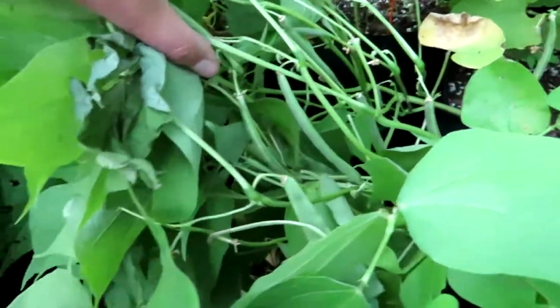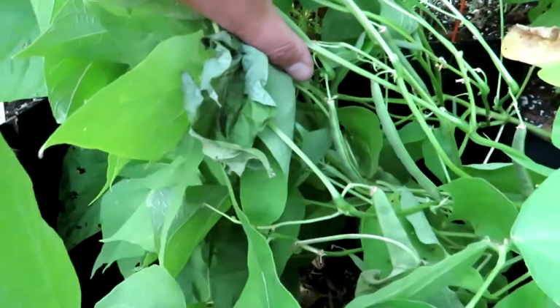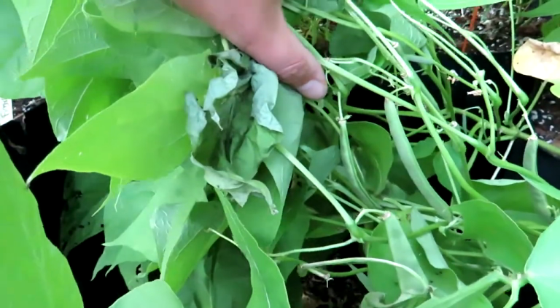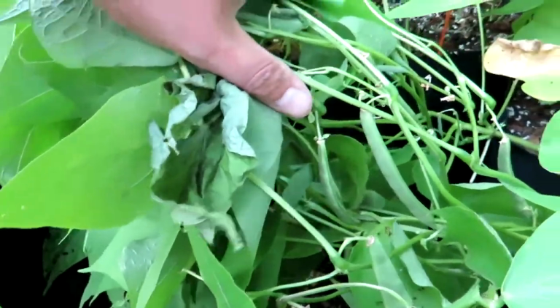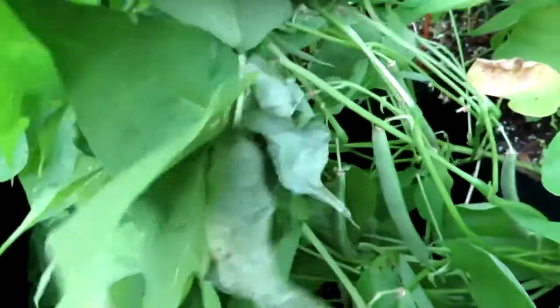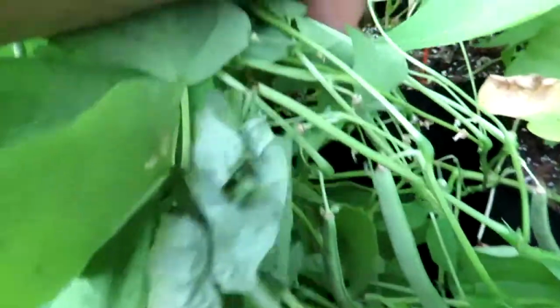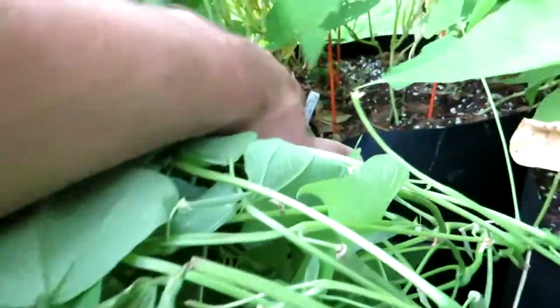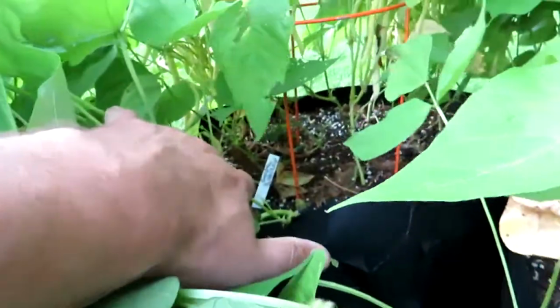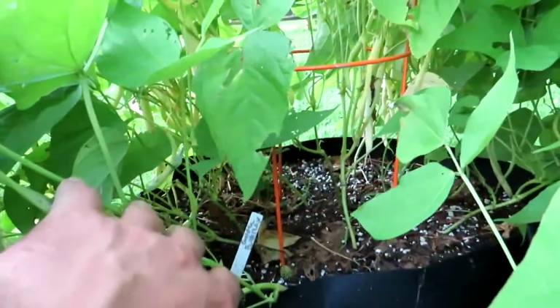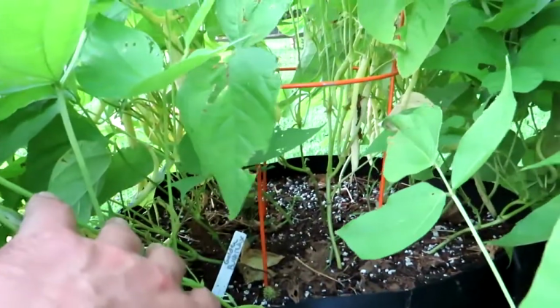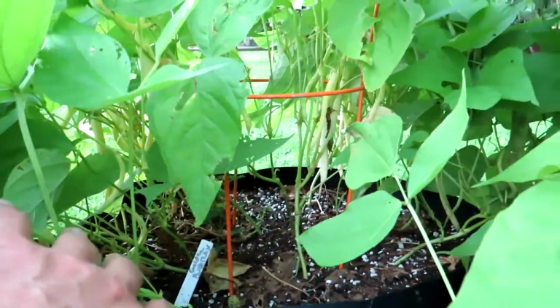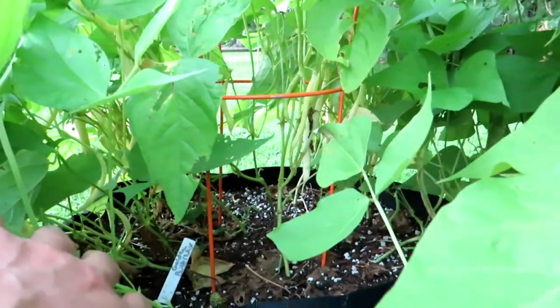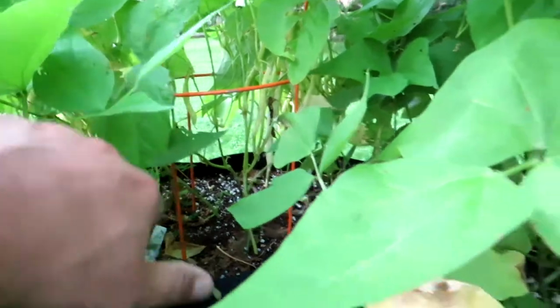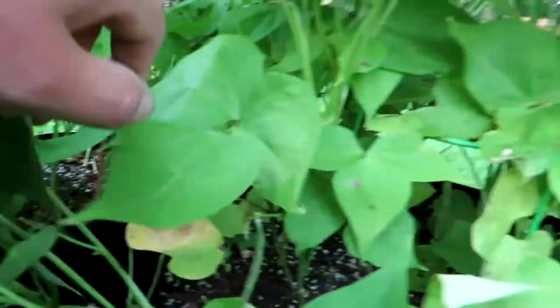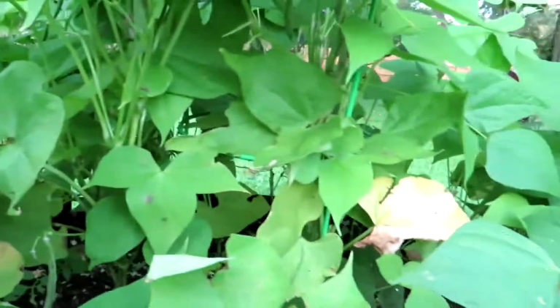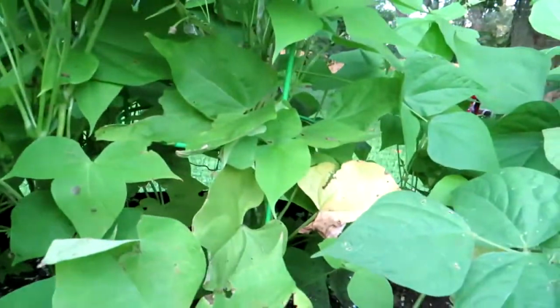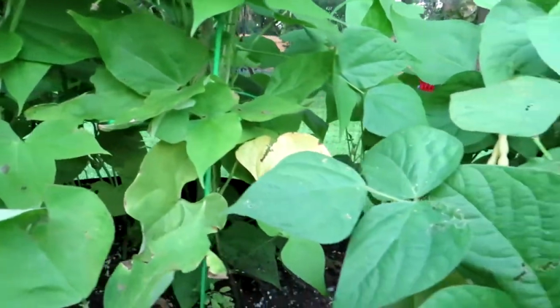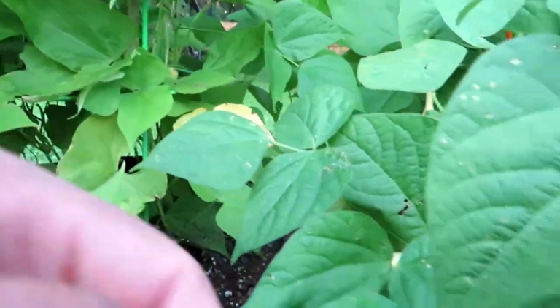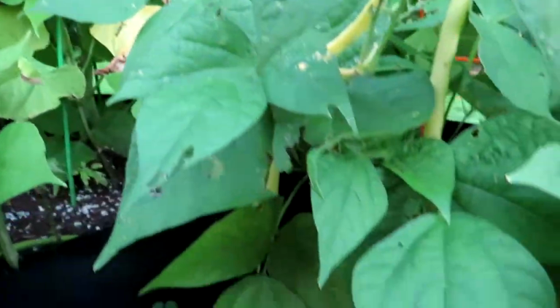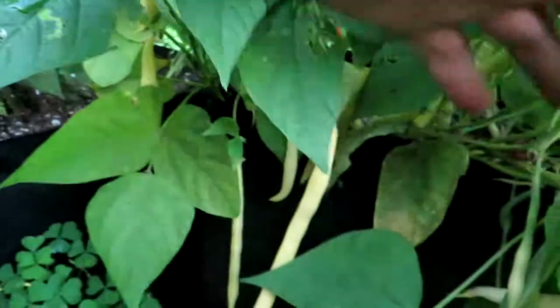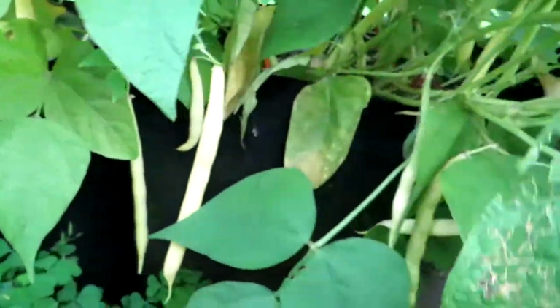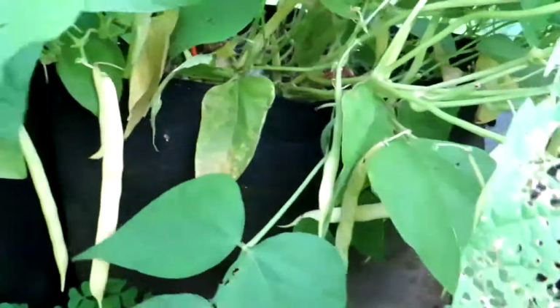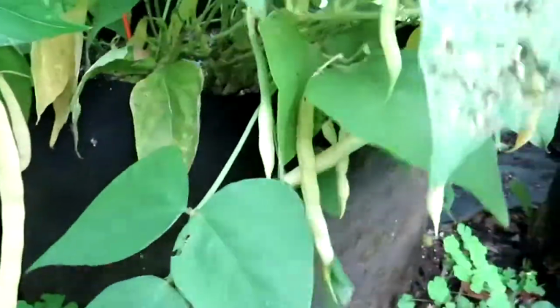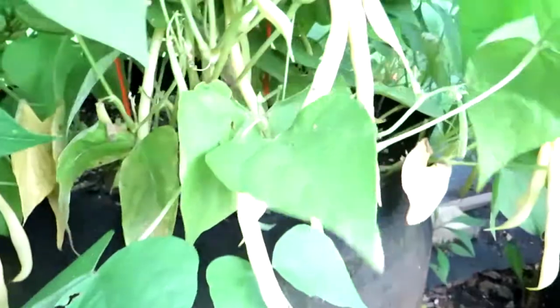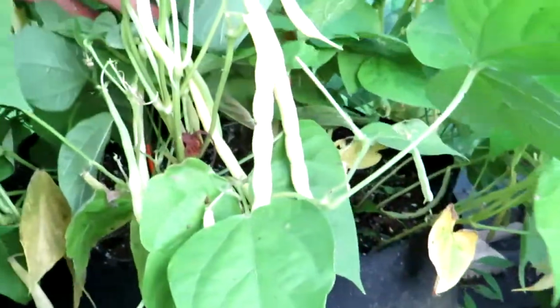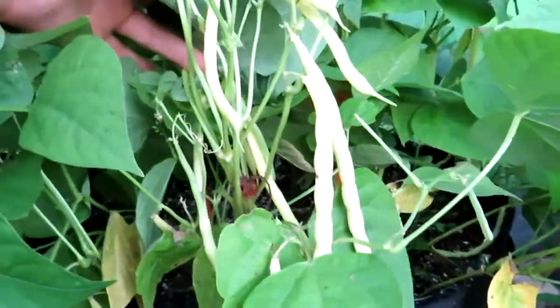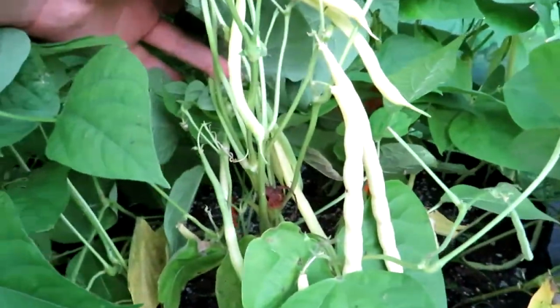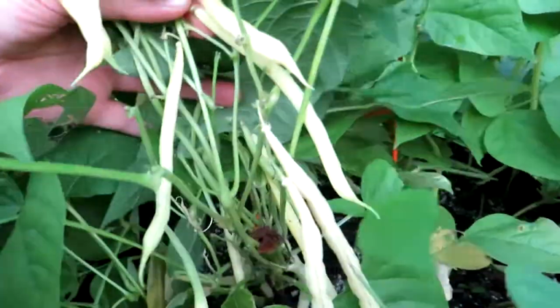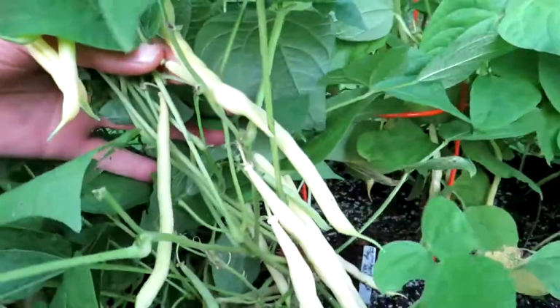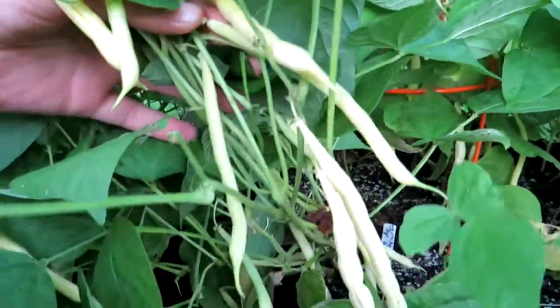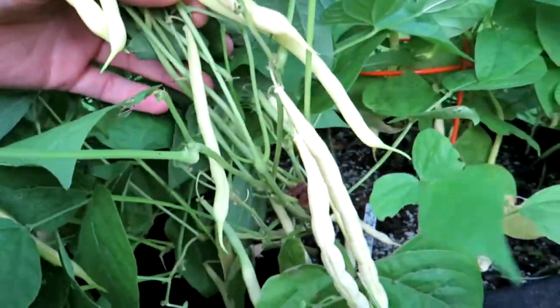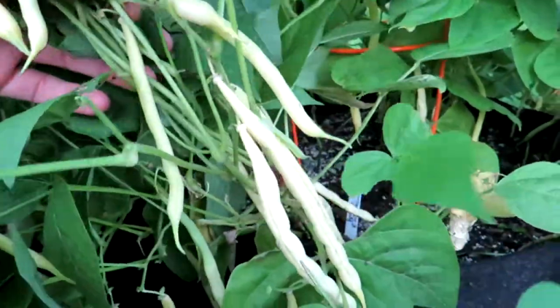Take a look at these Bartolo beans, just absolutely loaded. One thing you'll notice when you grow beans is if you just look at the plant from a distance you might think, where are all the fruit? But then when you come in close you just see them all over the place — they kind of tend to hide in there.